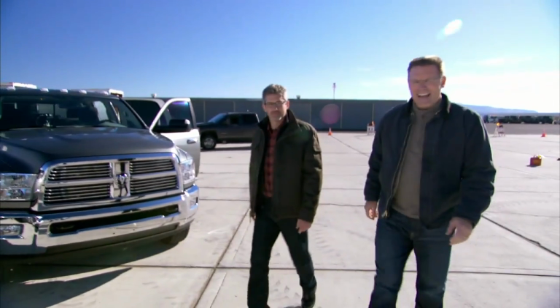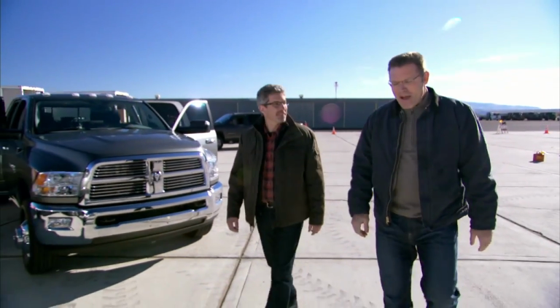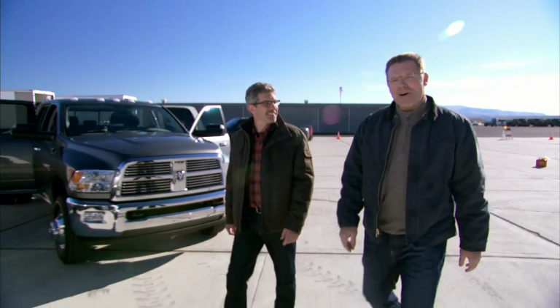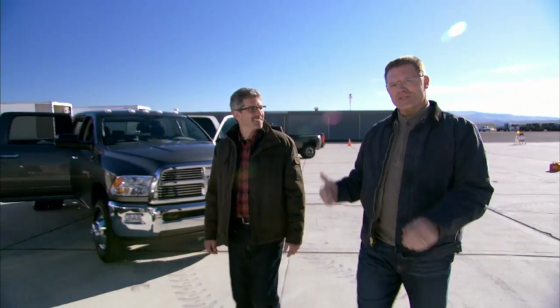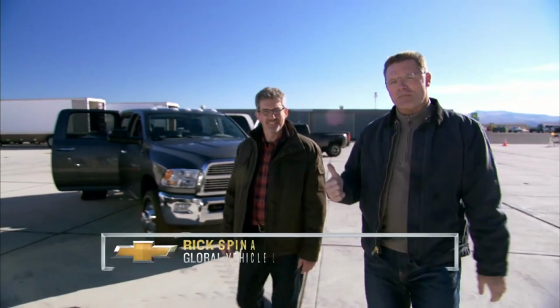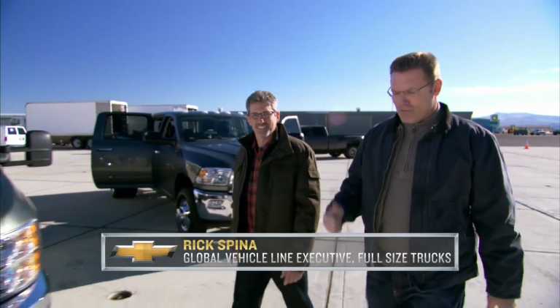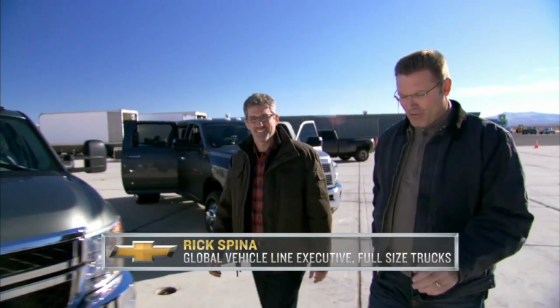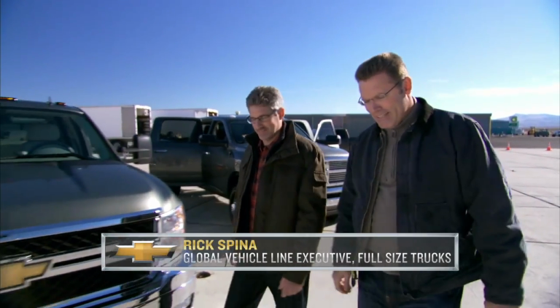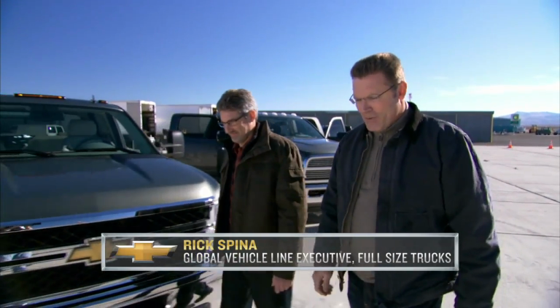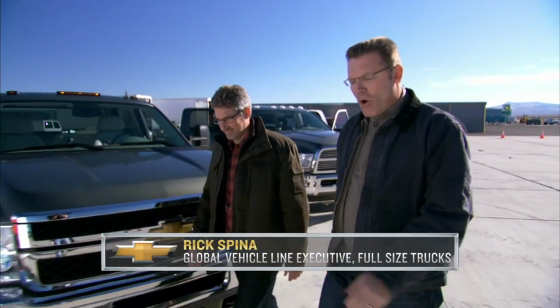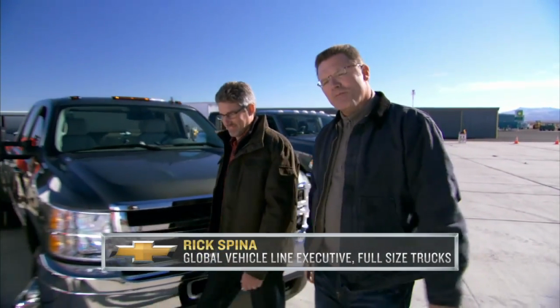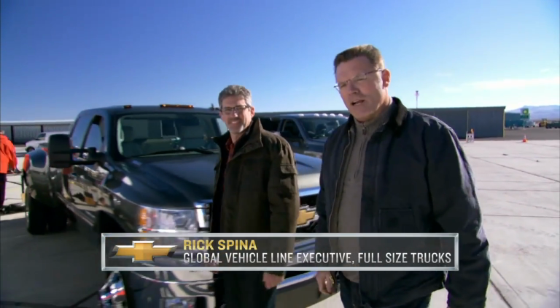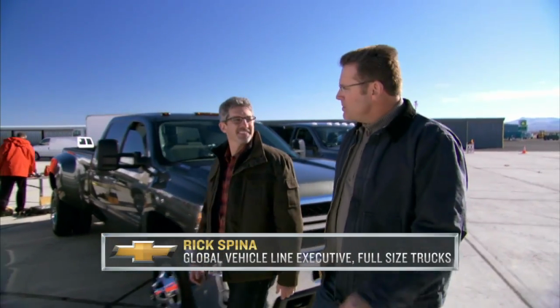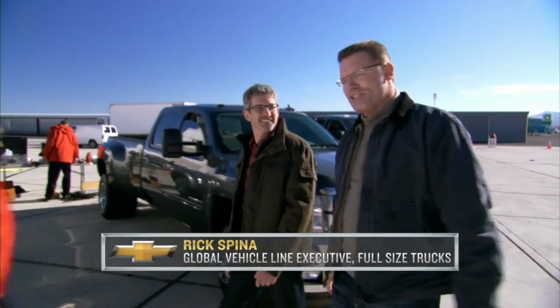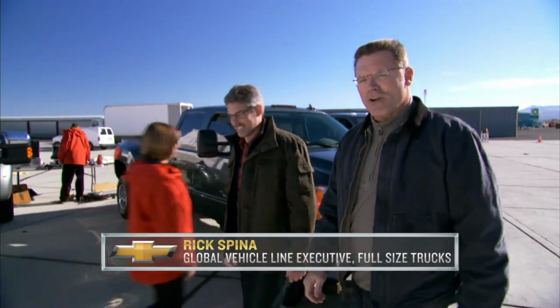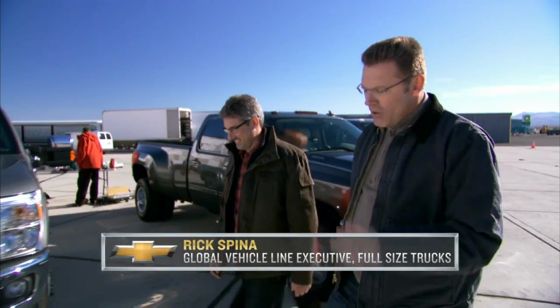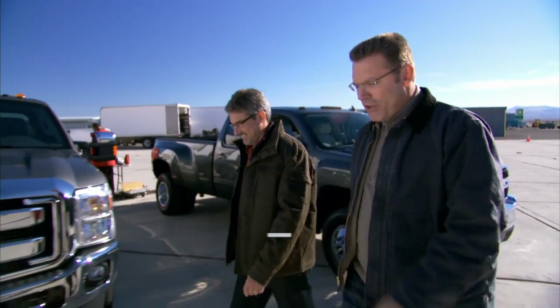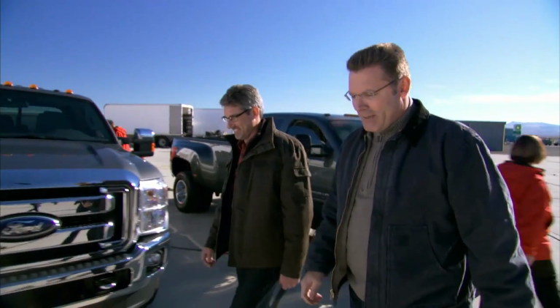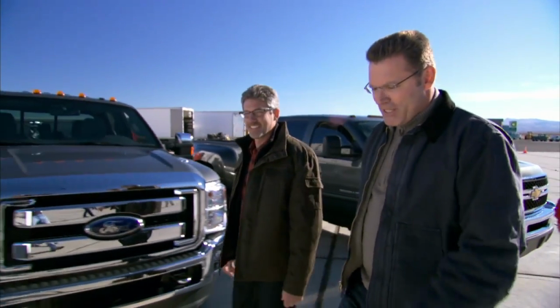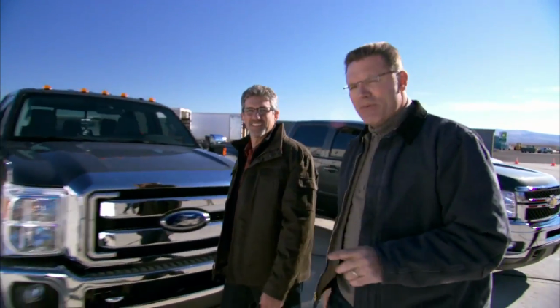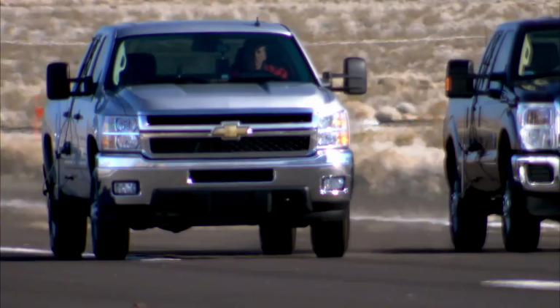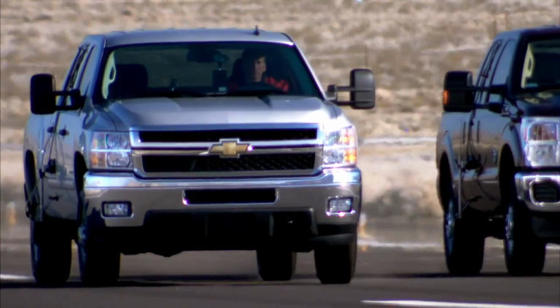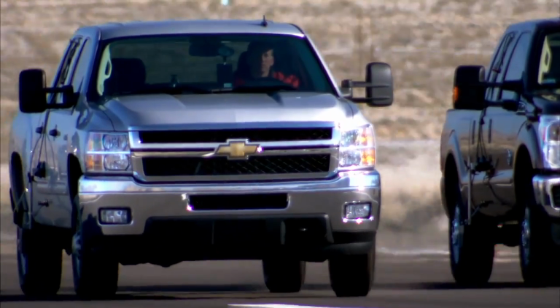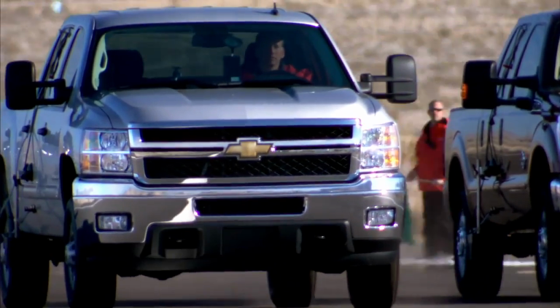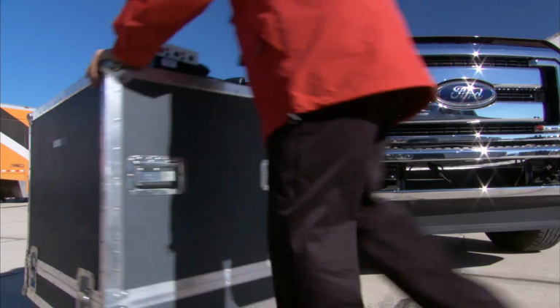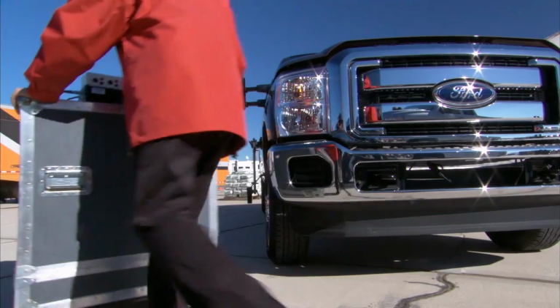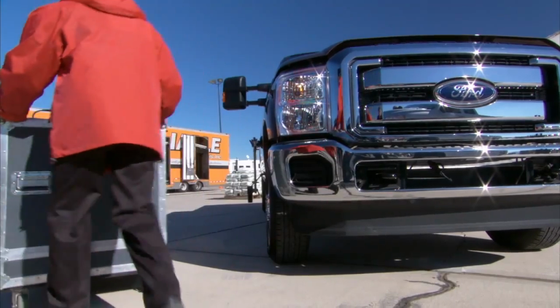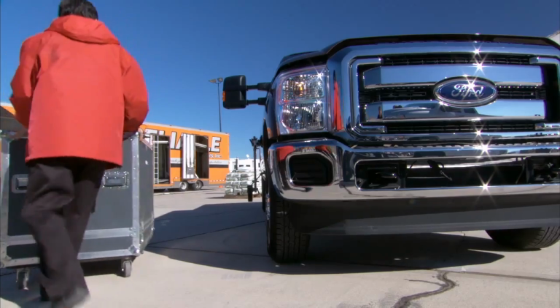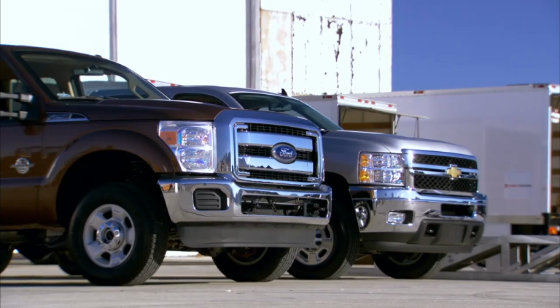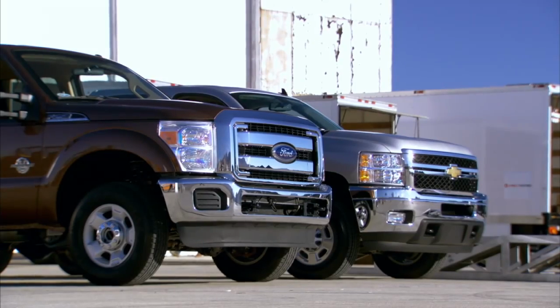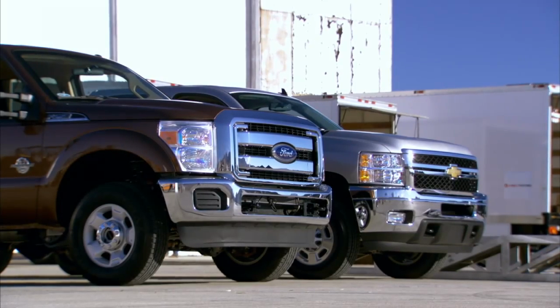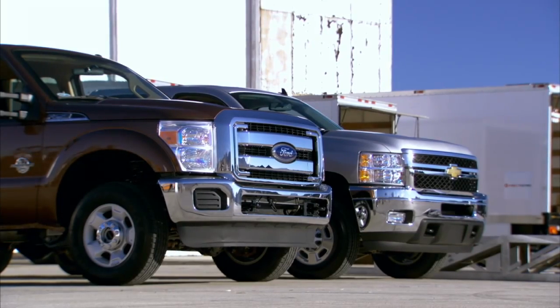Hi there, I'm Howie Long, and this is Rick Spina from Chevrolet. Rick knows a whole bunch about trucks, and in particular Chevy trucks, which is a good thing because today we're going to put the Chevy Silverado HD up against the competition head-to-head. What do you got, Rick?